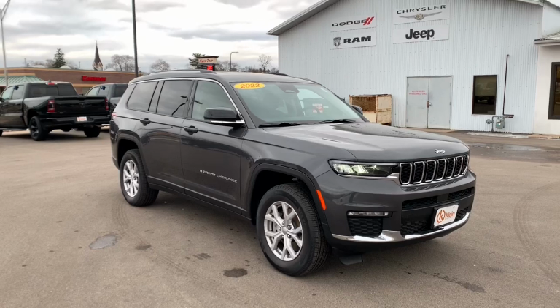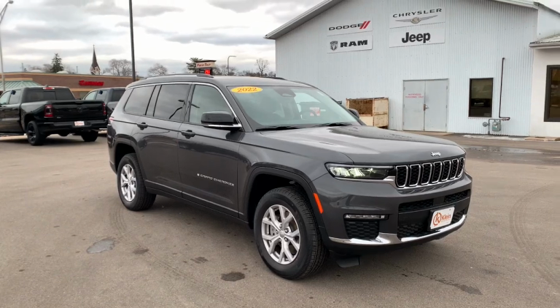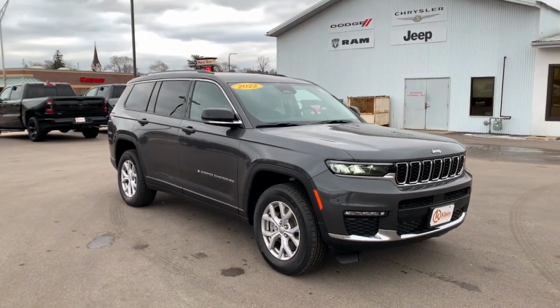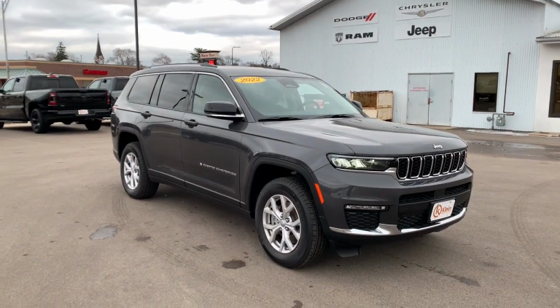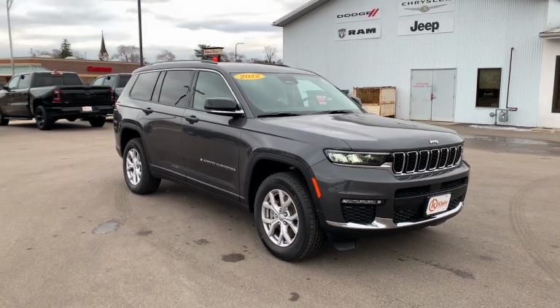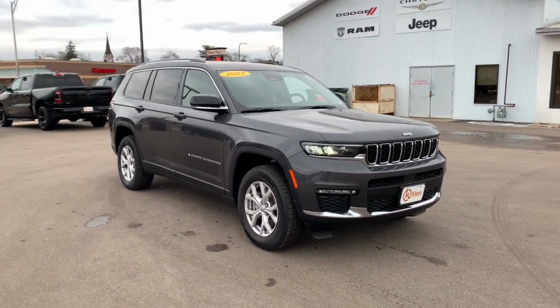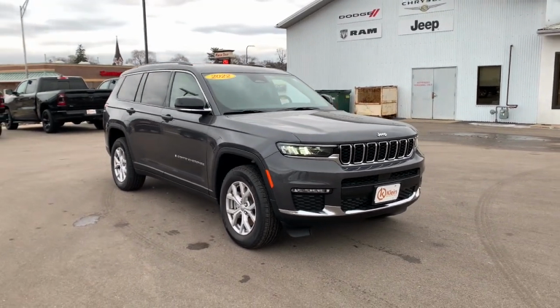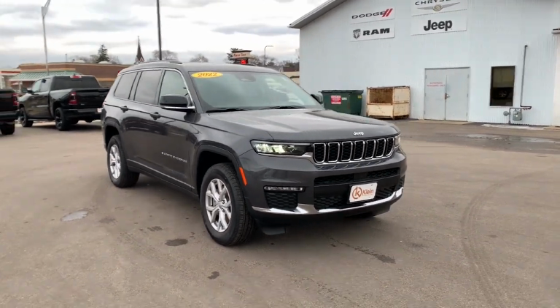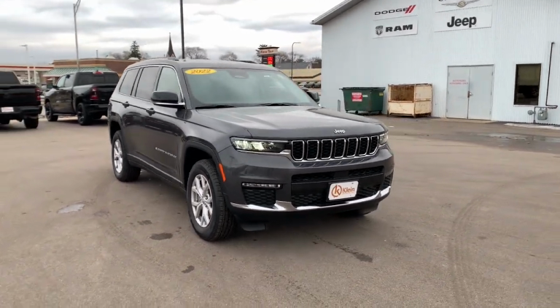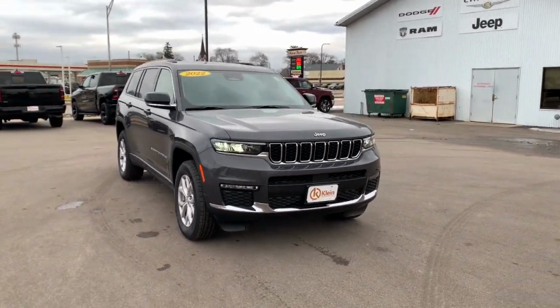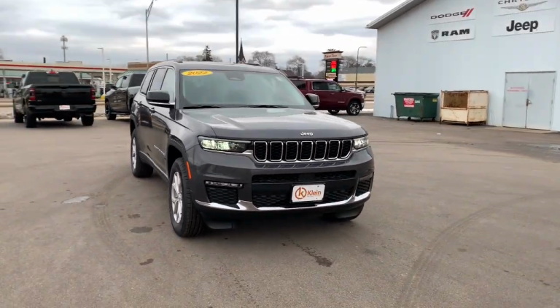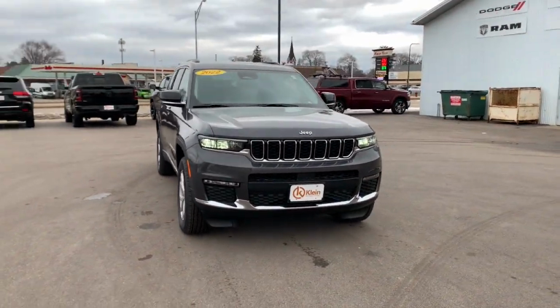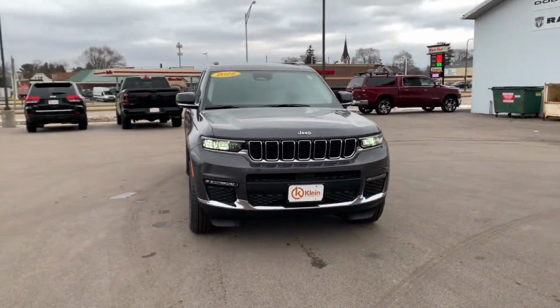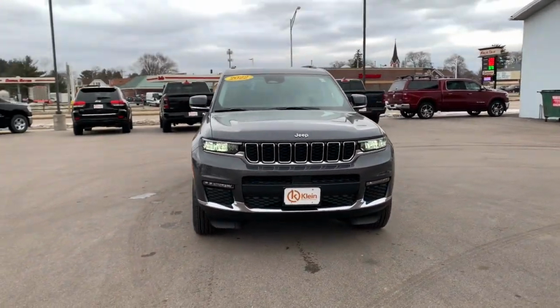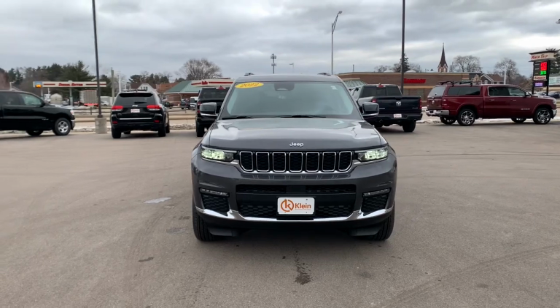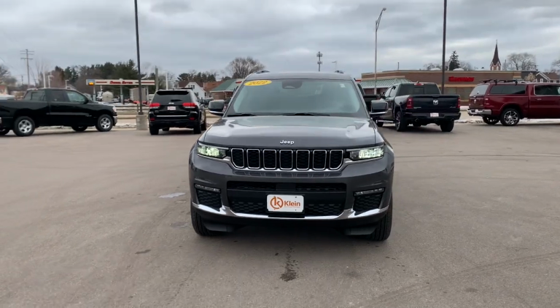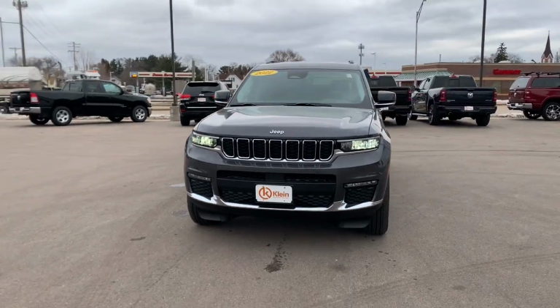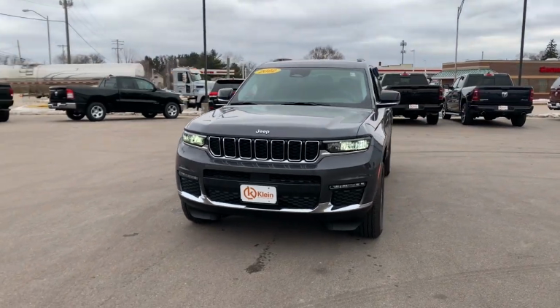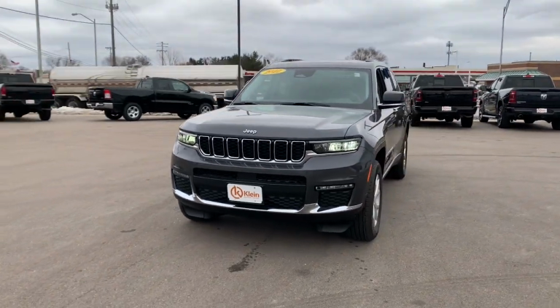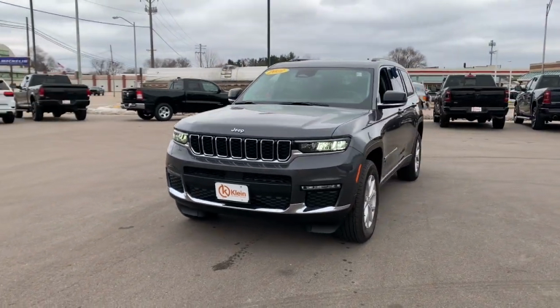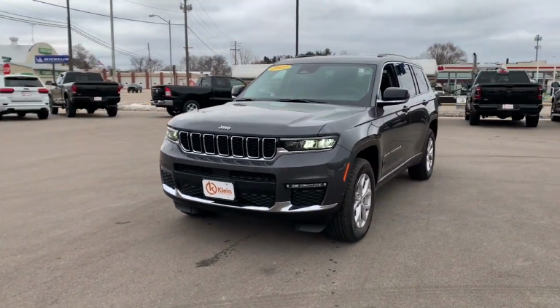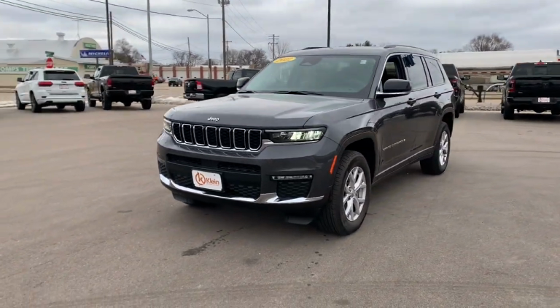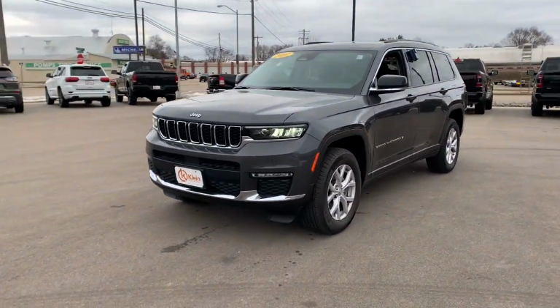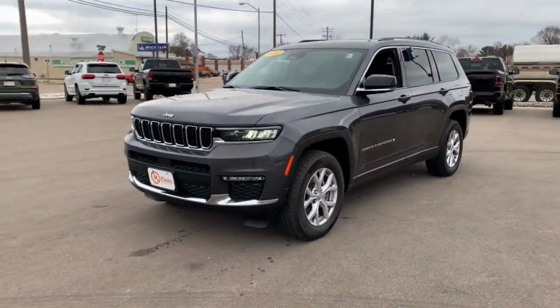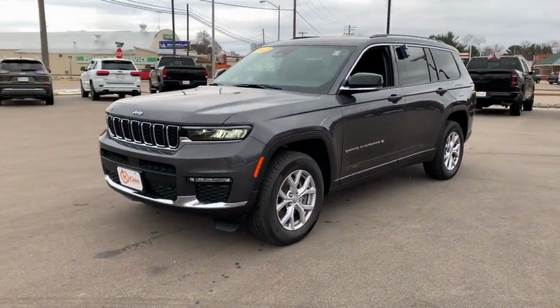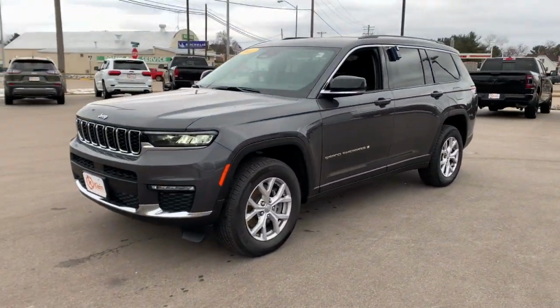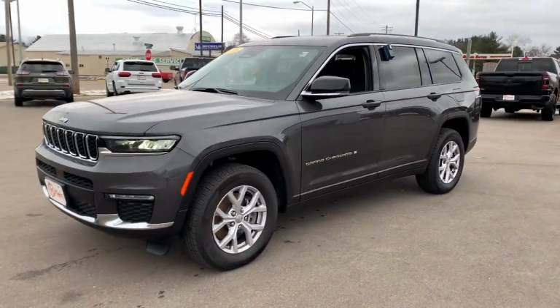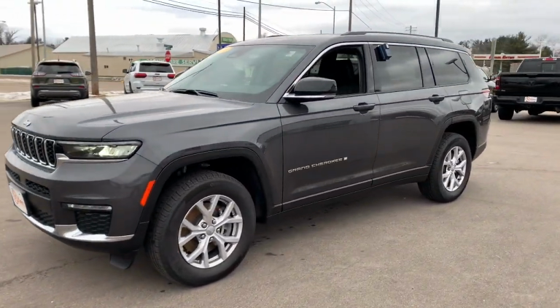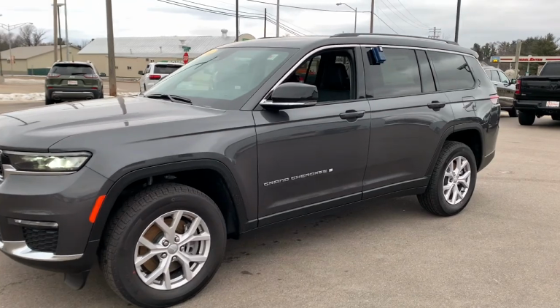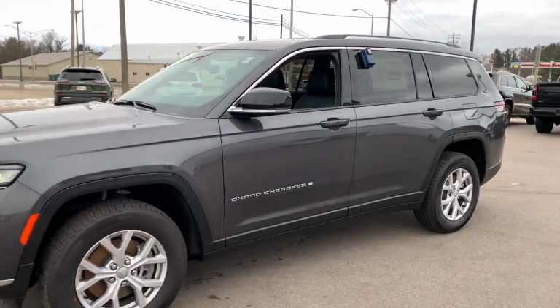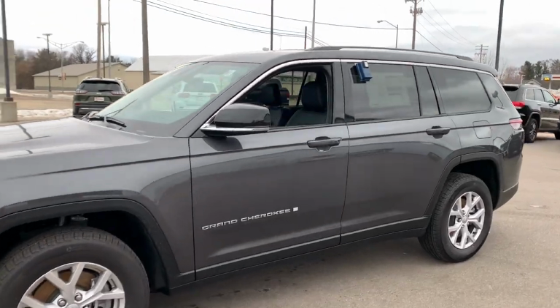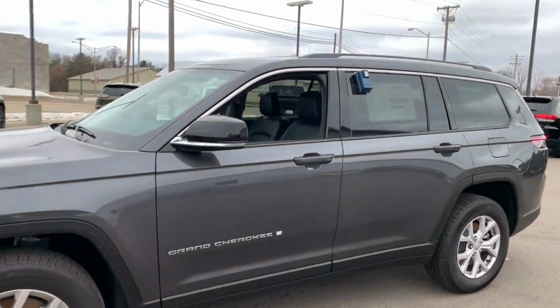Check out this 2021 Jeep Grand Cherokee. The Jeep Grand Cherokee, the stylish all-terrain SUV that blends comfort, high-performance, and rugged capability.